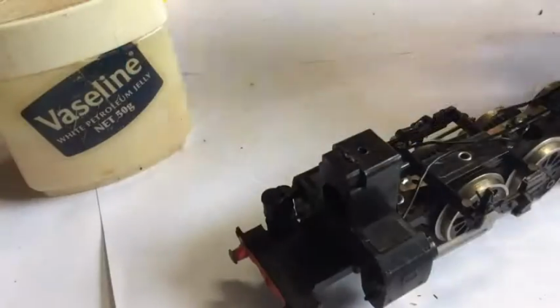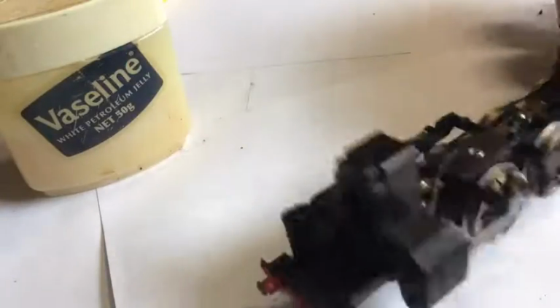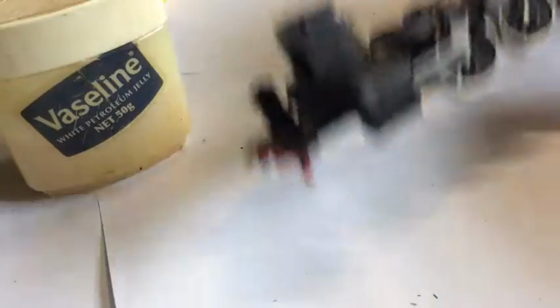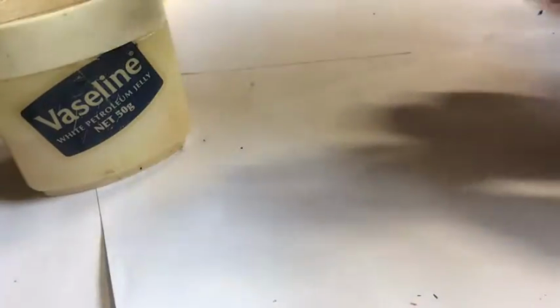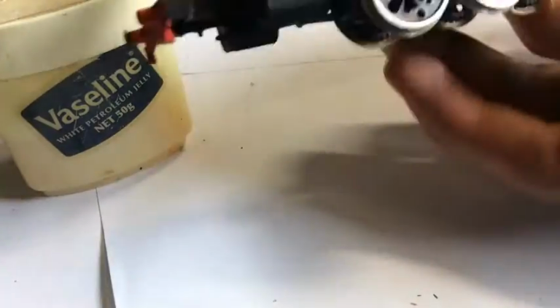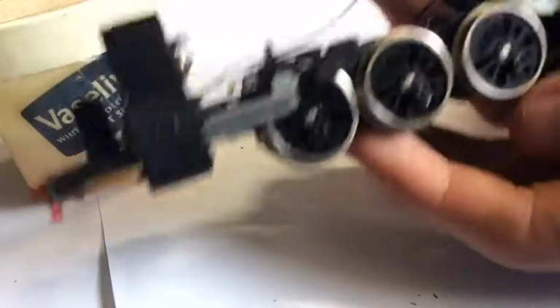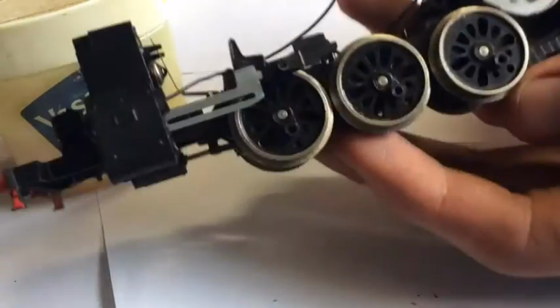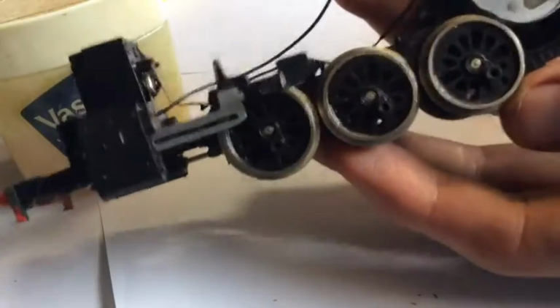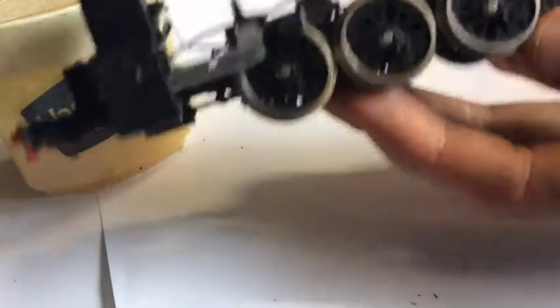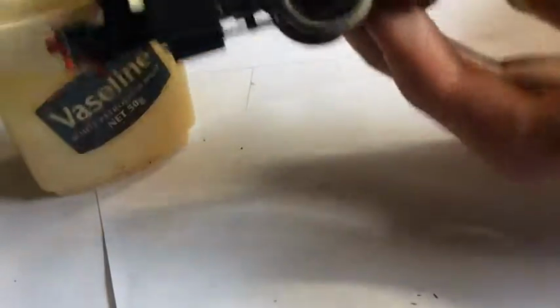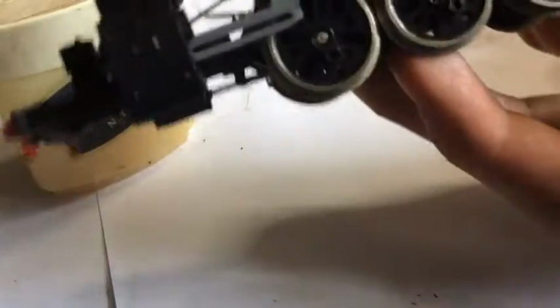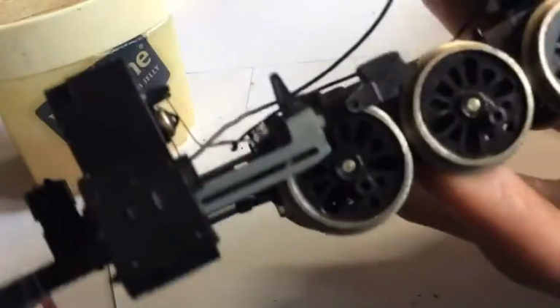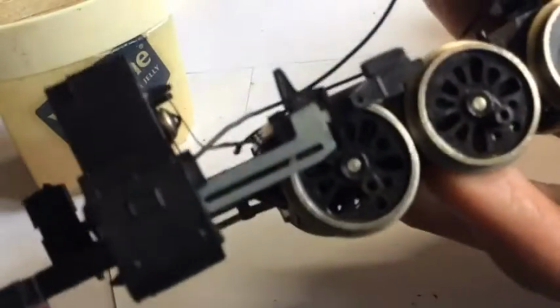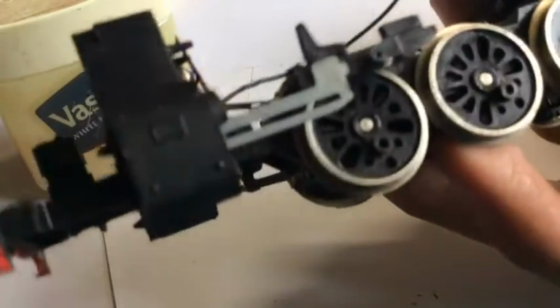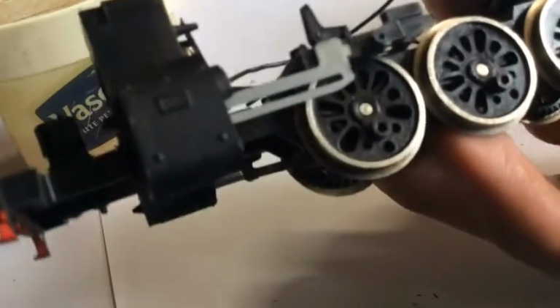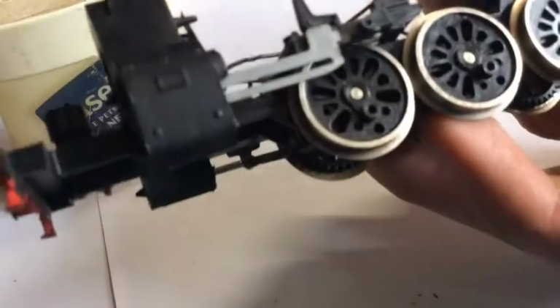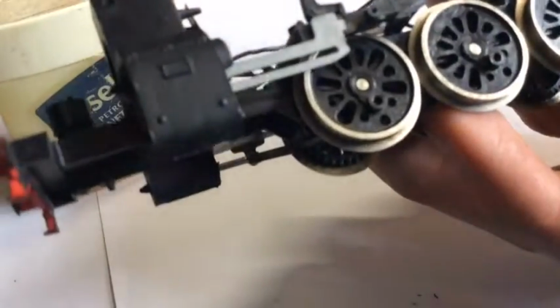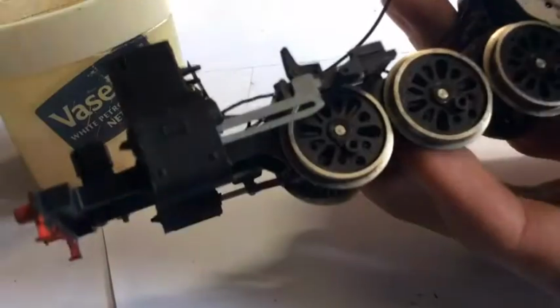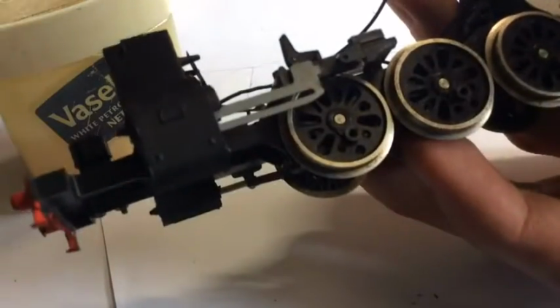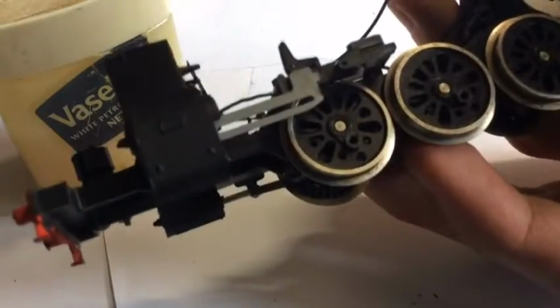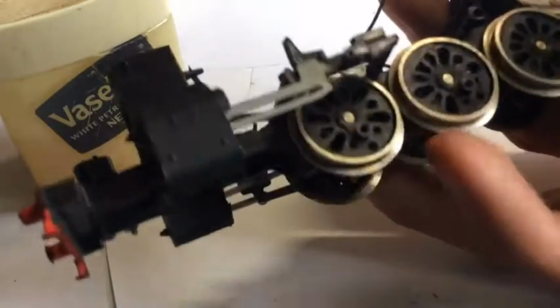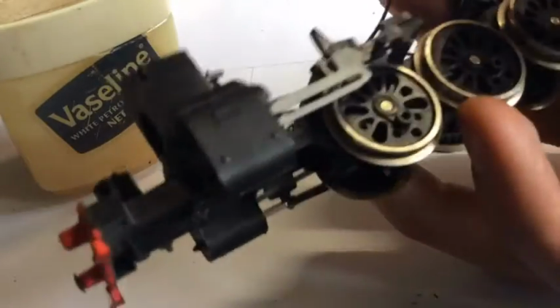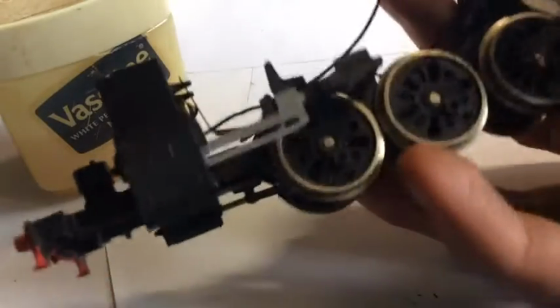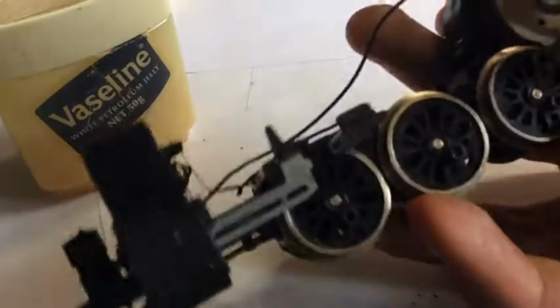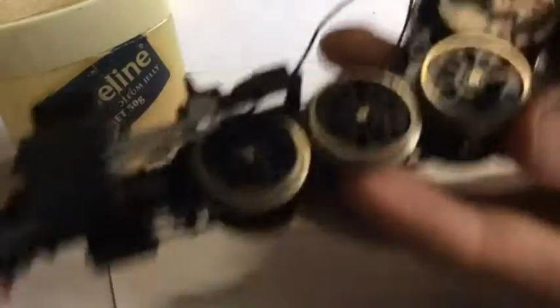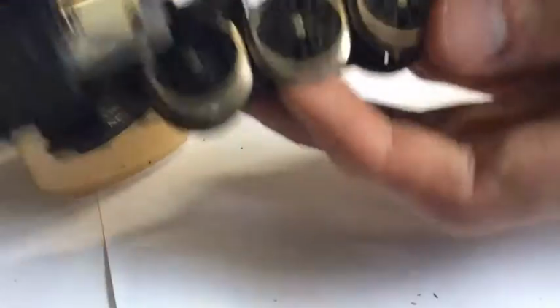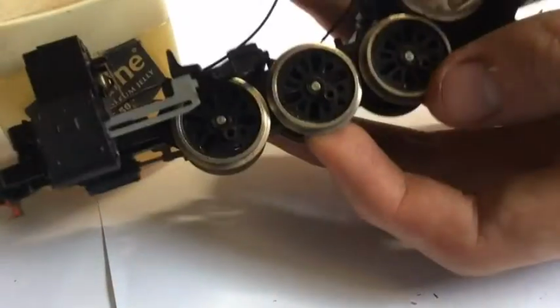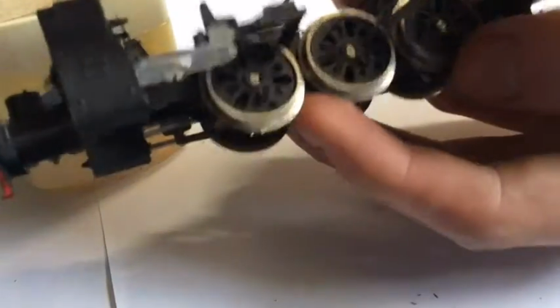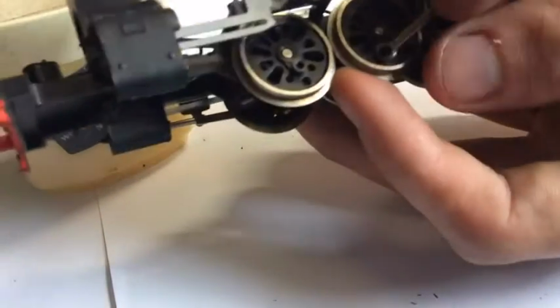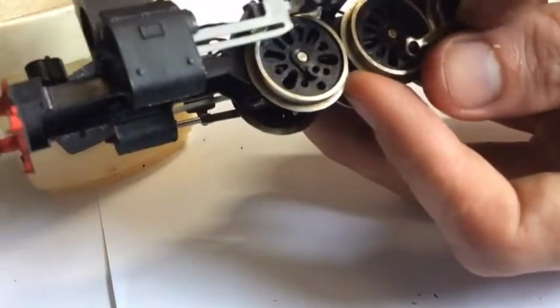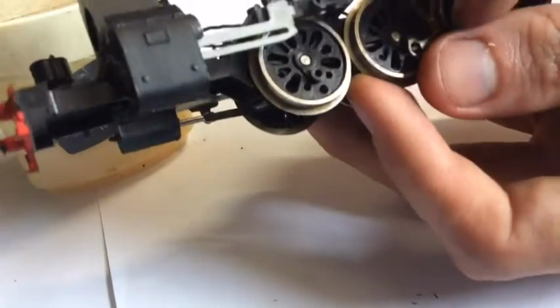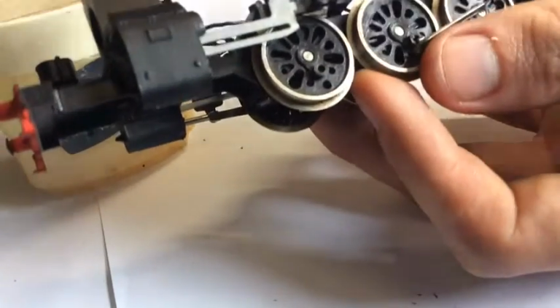All right, as you can see I've taken the crank pins off. First things first — you put the first crank pin on and line it up with the mech. This is hard to do on camera; that's why I didn't do the other side on camera.